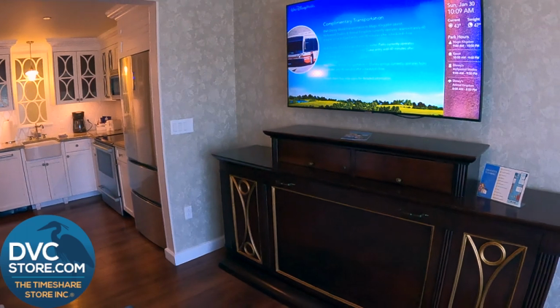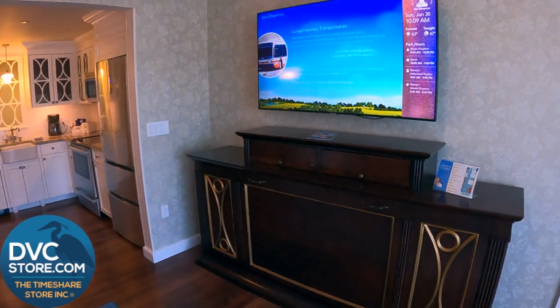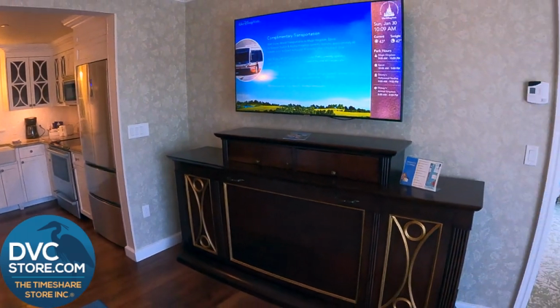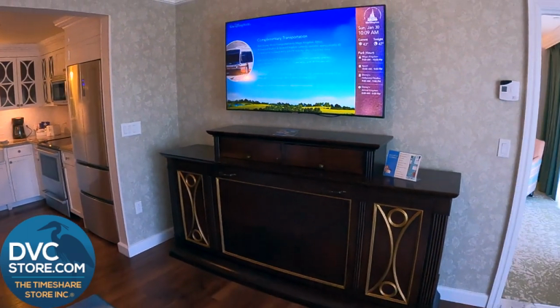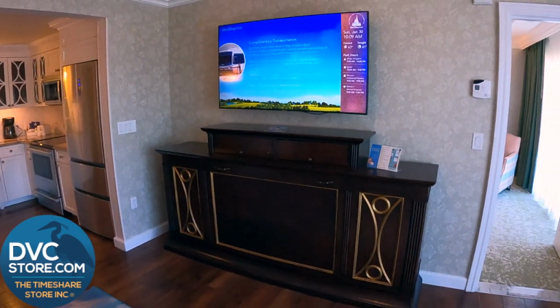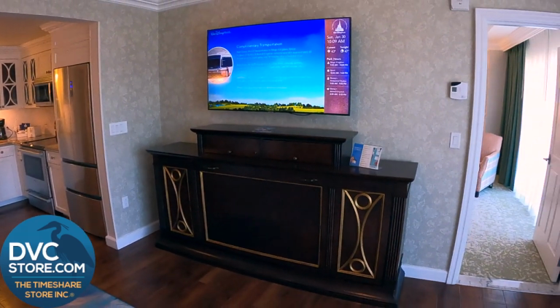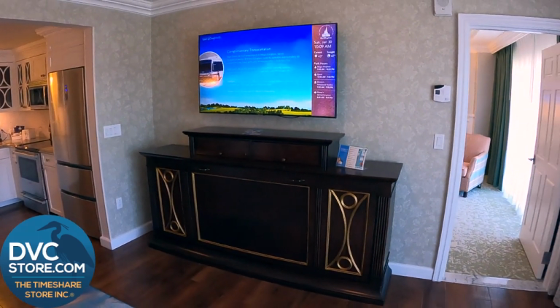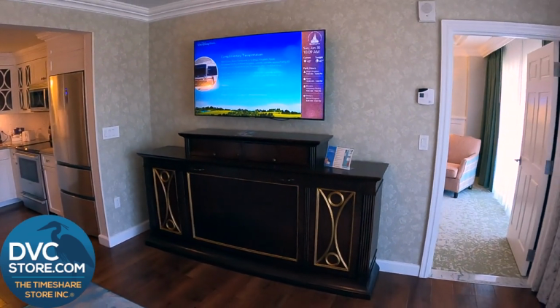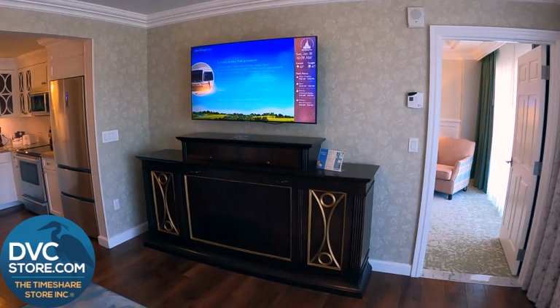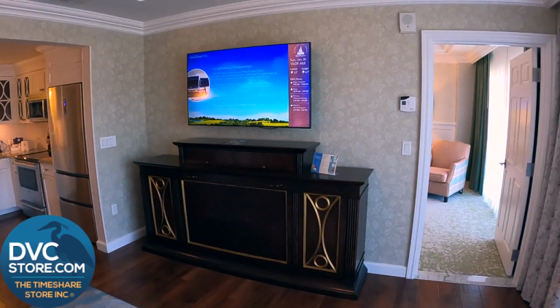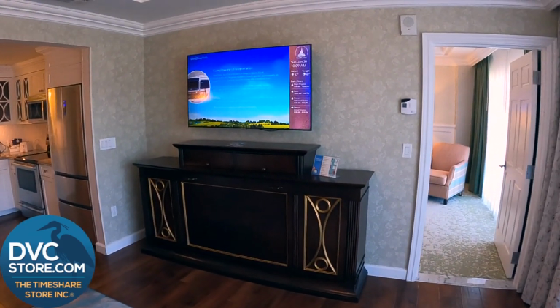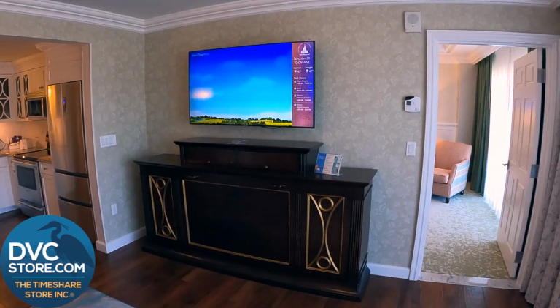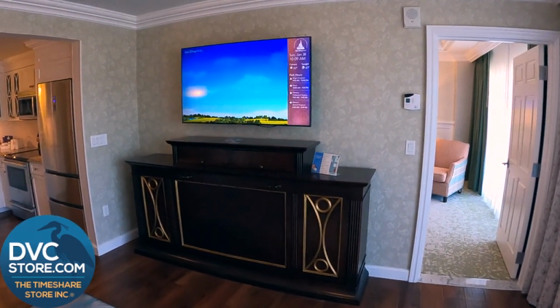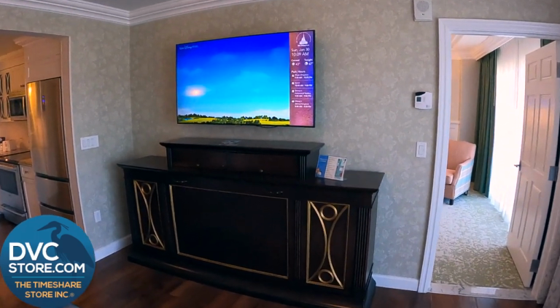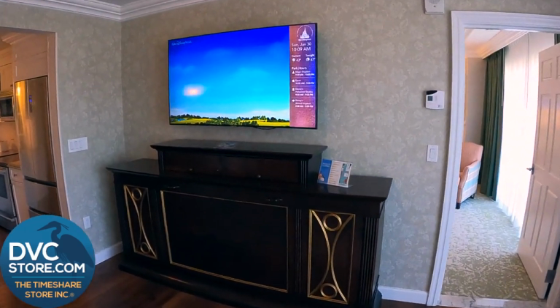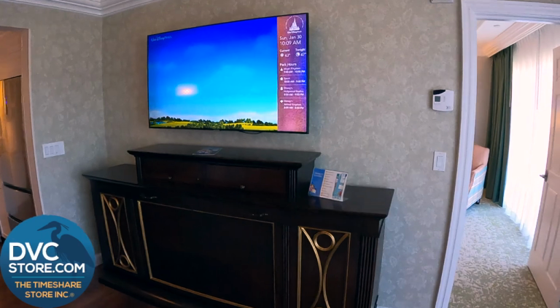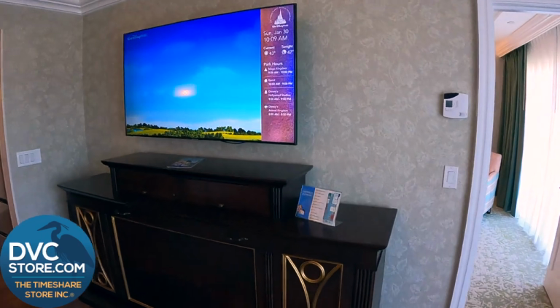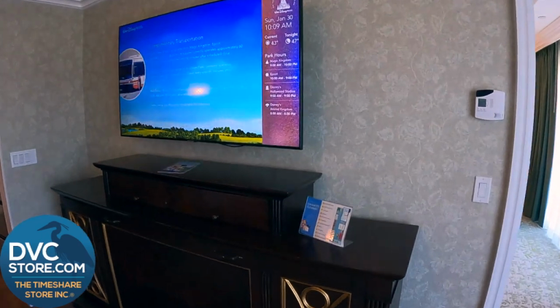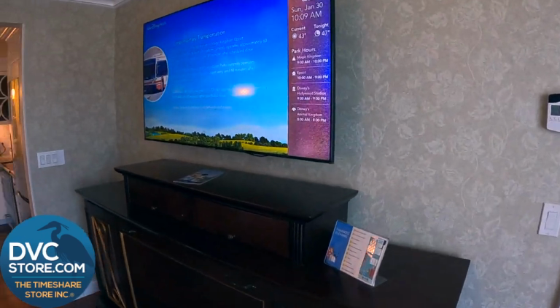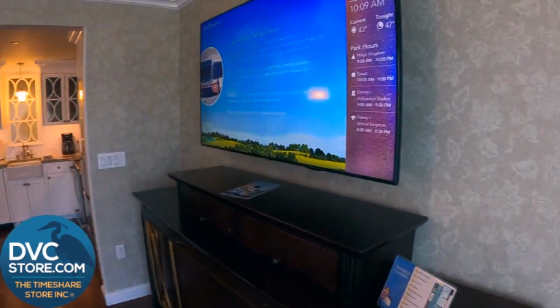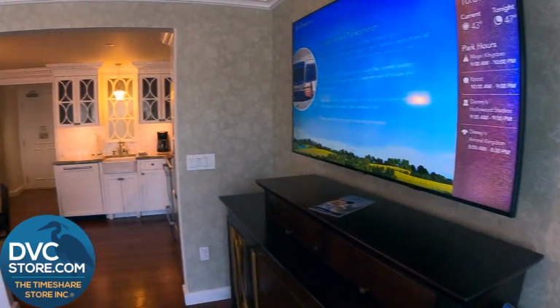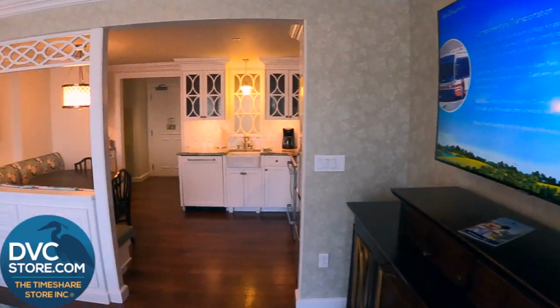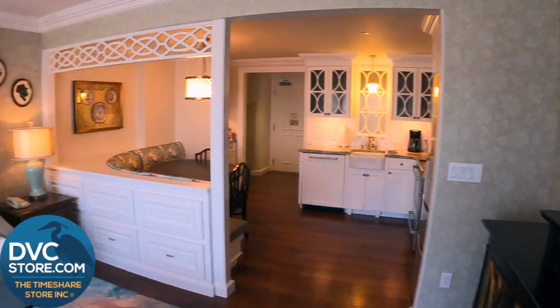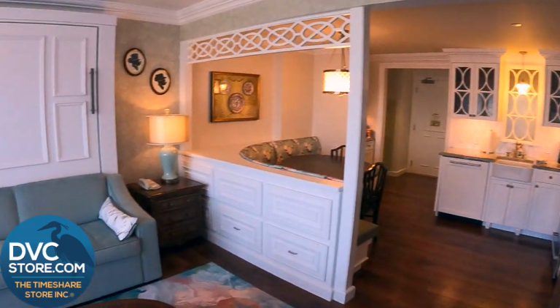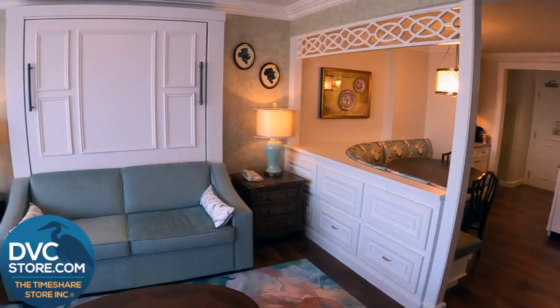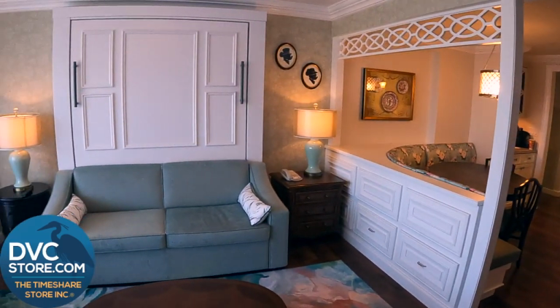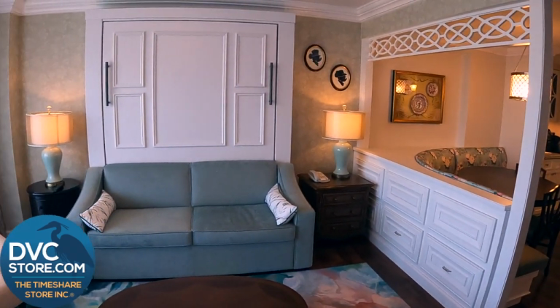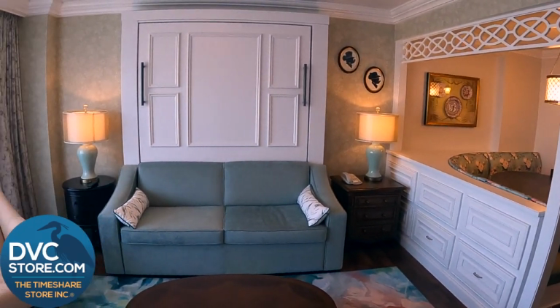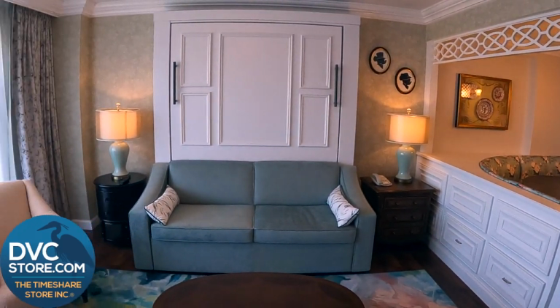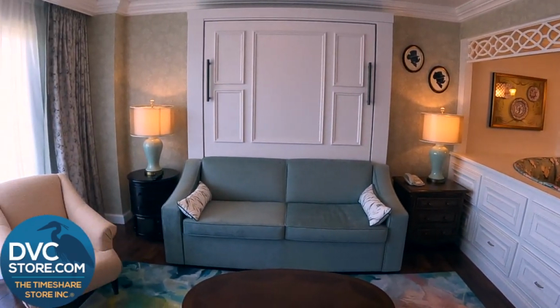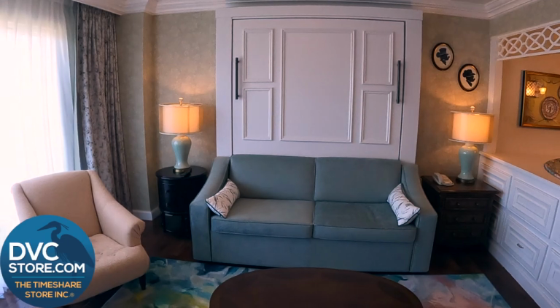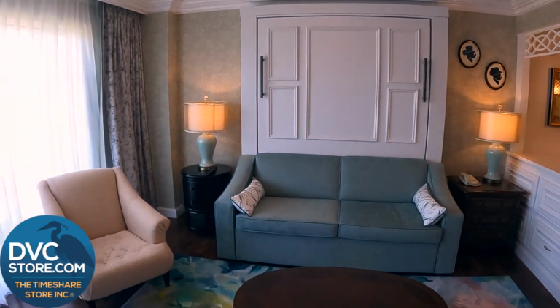Now that Murphy bed there is a single fold-down, so it's kind of hard to see because it's up, but it does fold to a single. And then over here is the Murphy bed that folds down to a queen size.